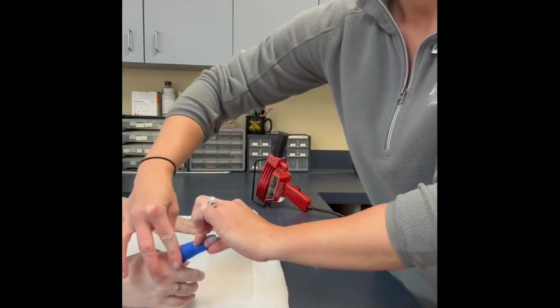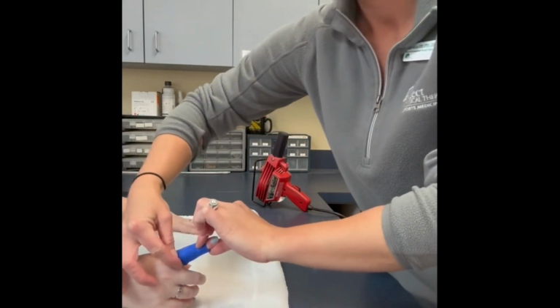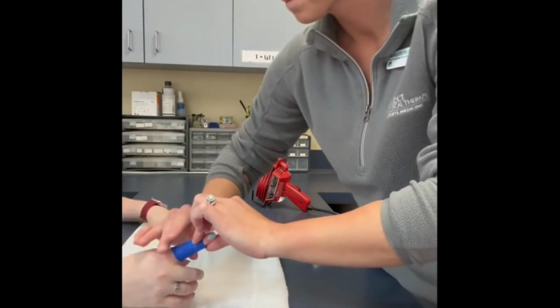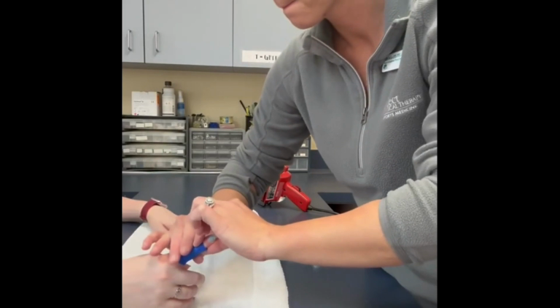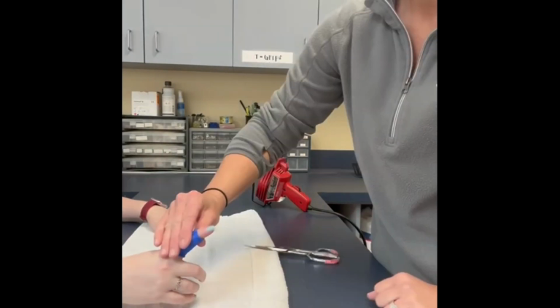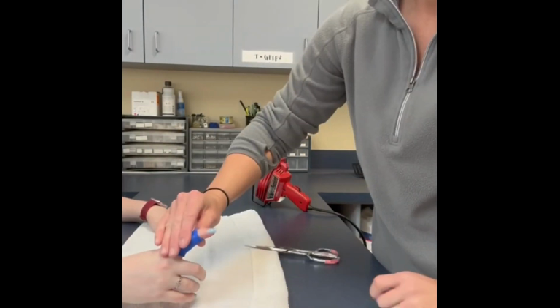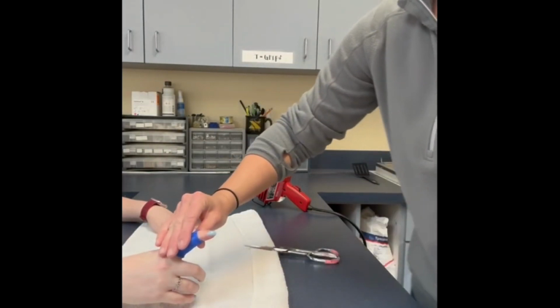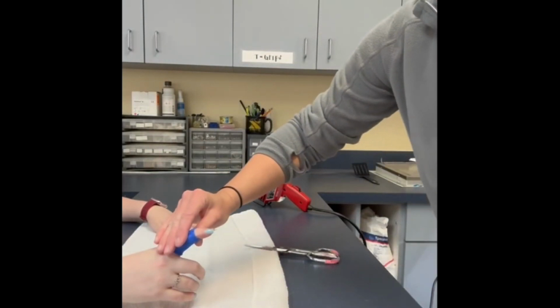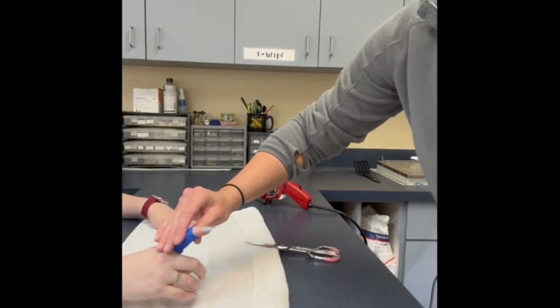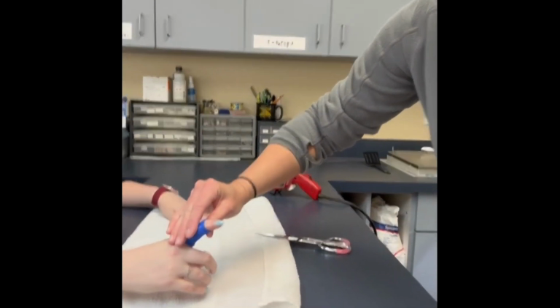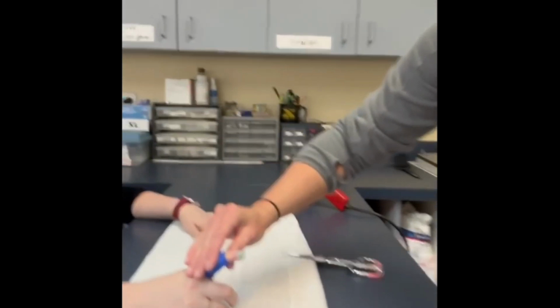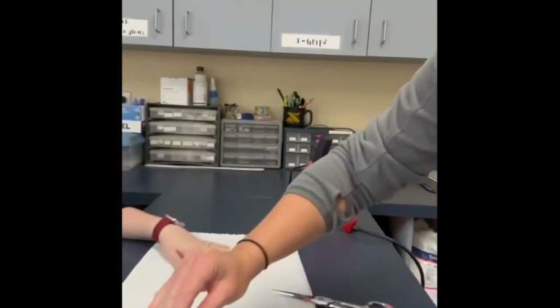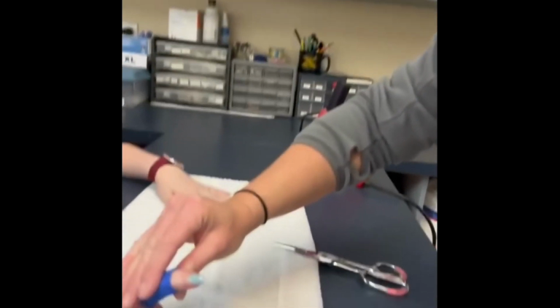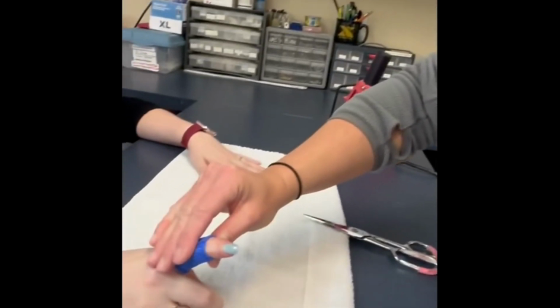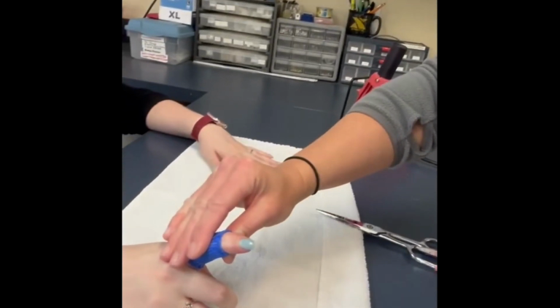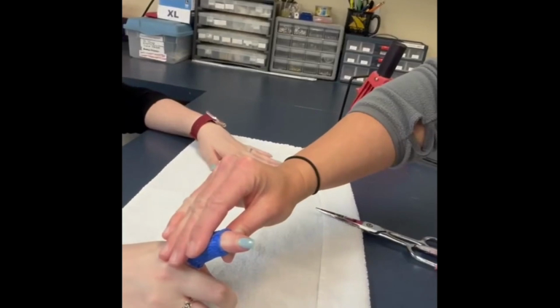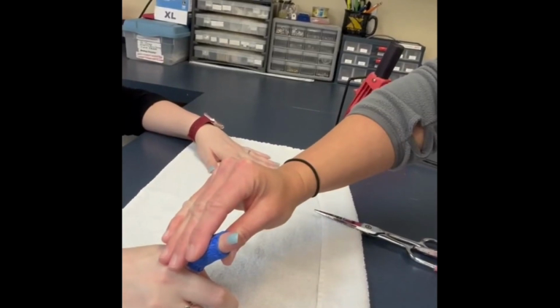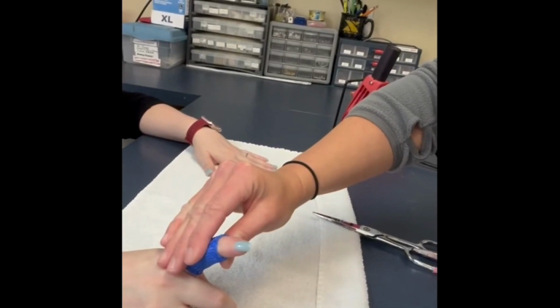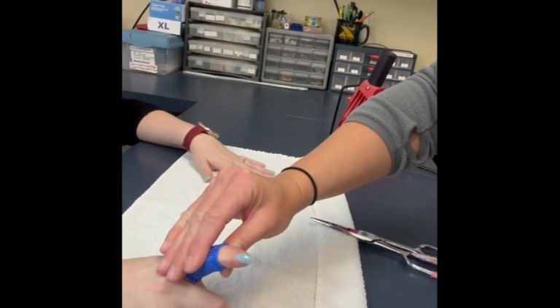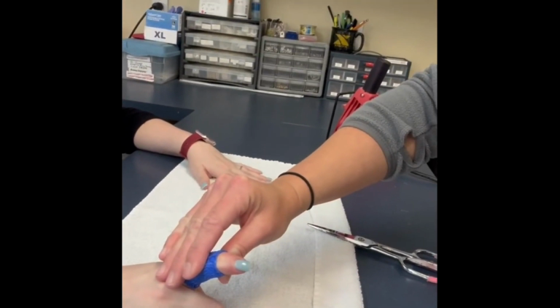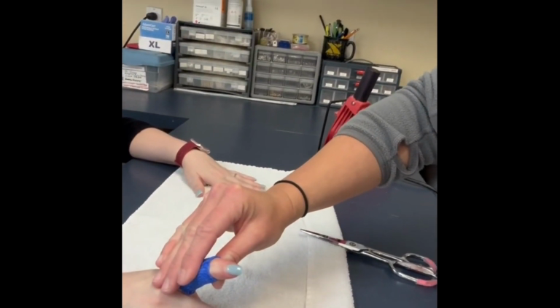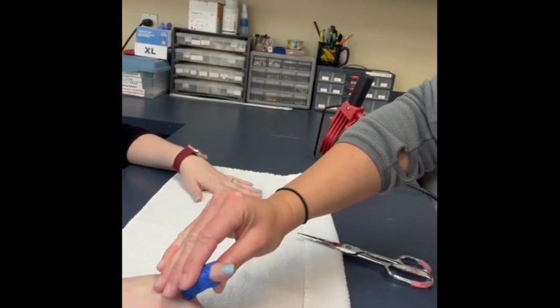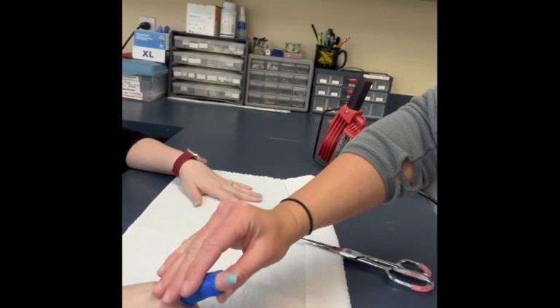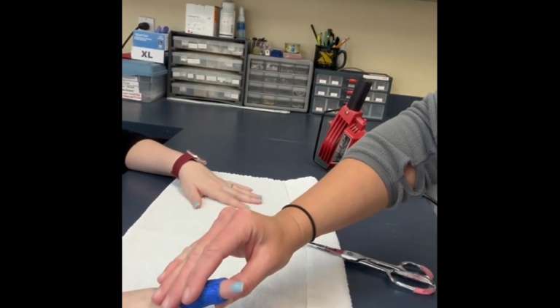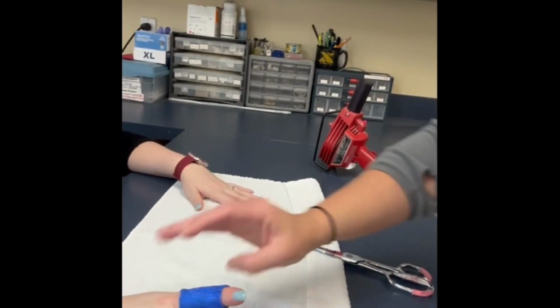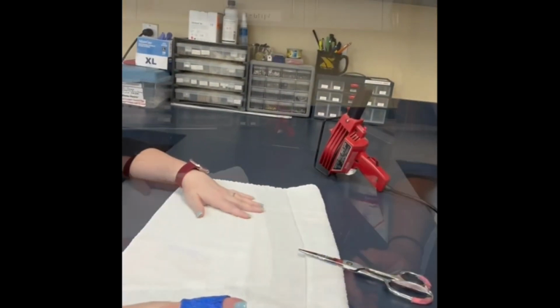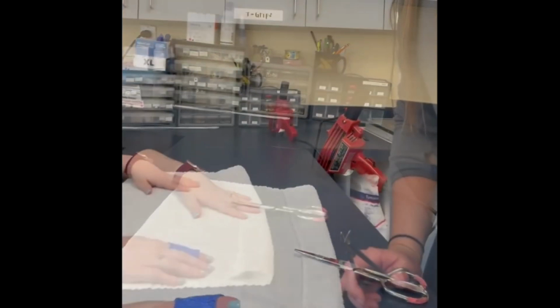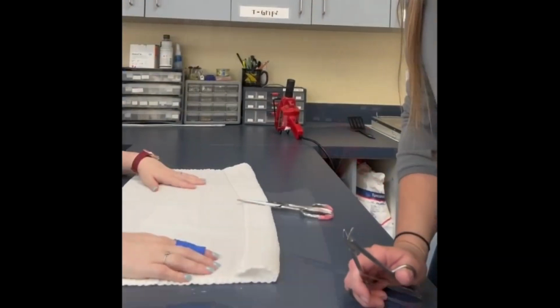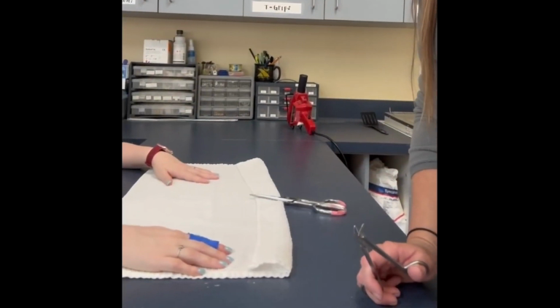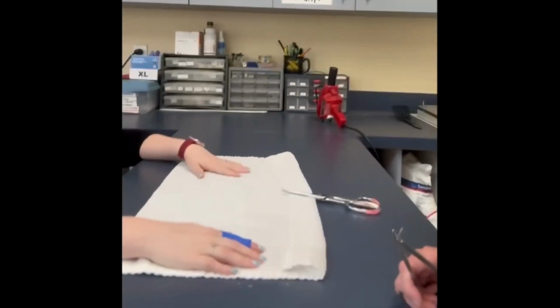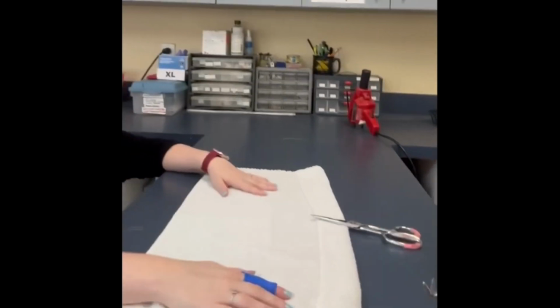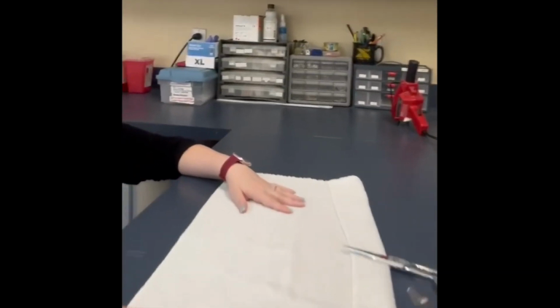Hold the PIPJ in the desired extension position — a low load, tolerable force — and in as much extension as the patient can tolerate. Make sure the patient is able to flex the DIPJ for ORL stretching exercises.